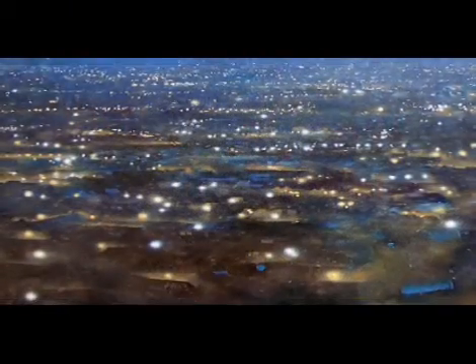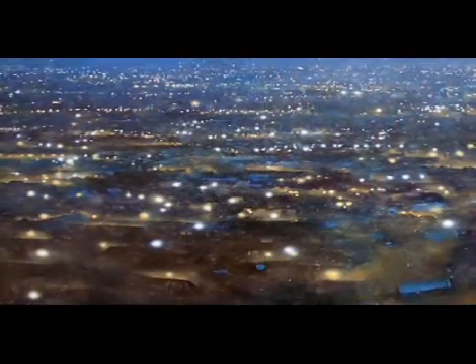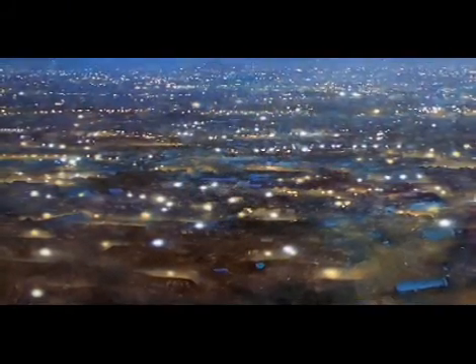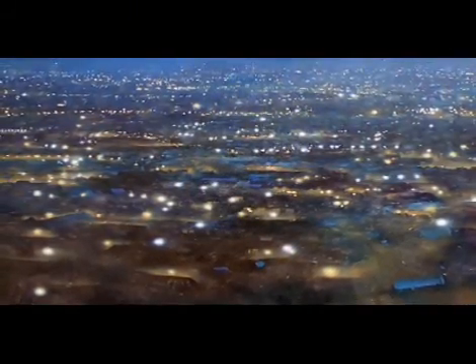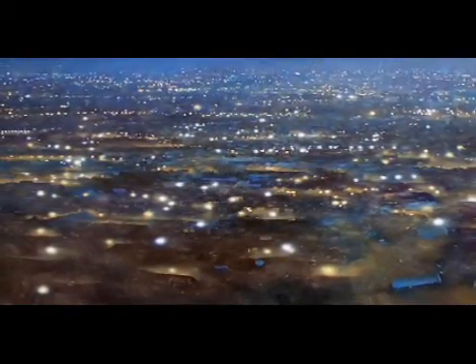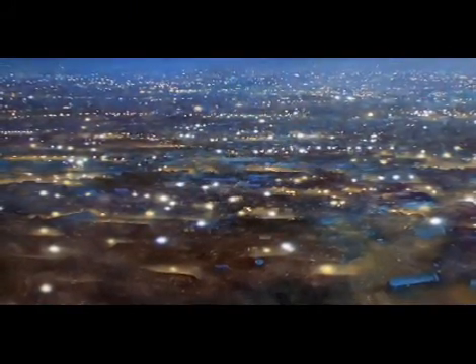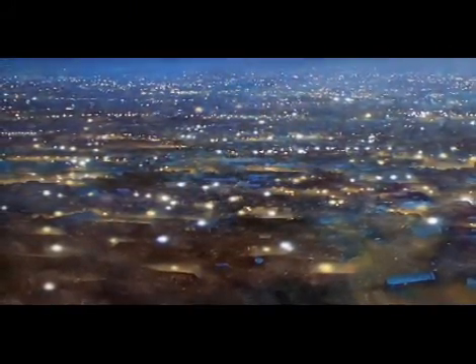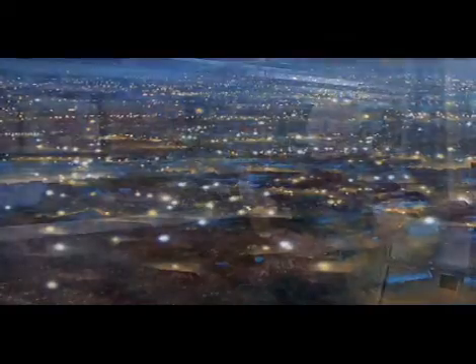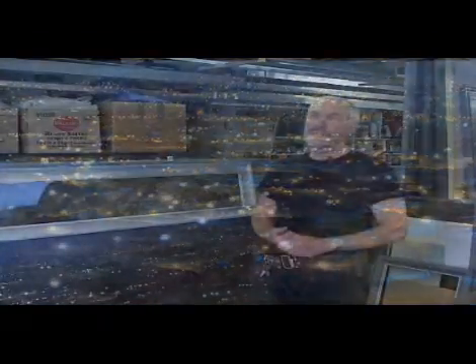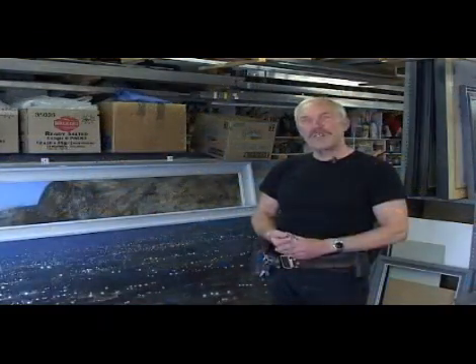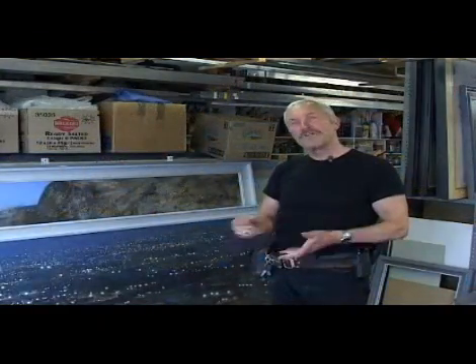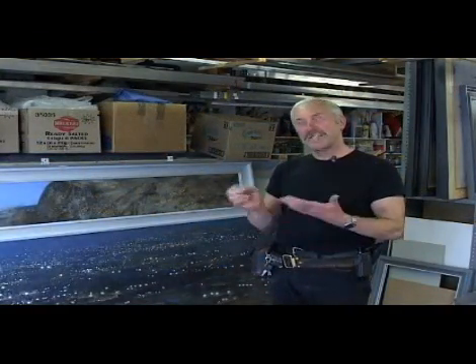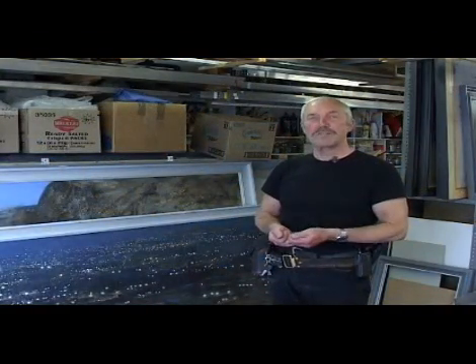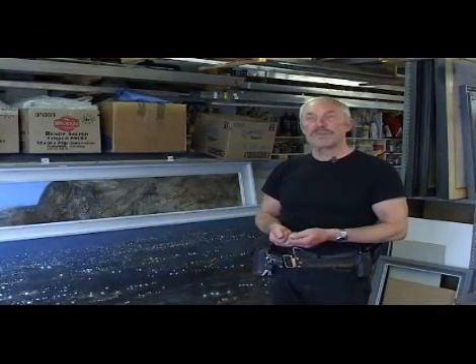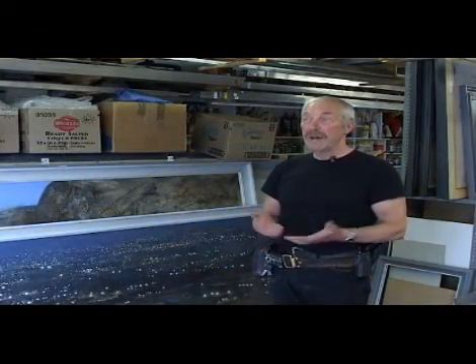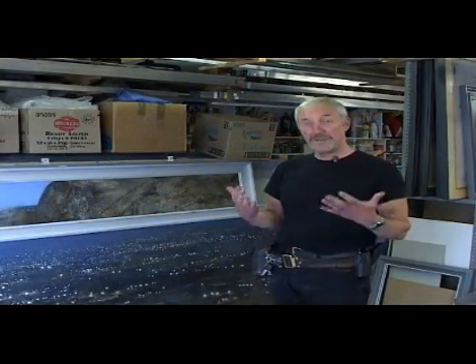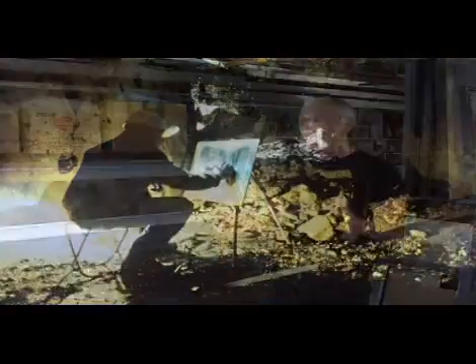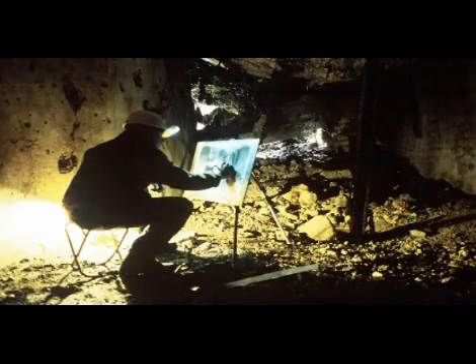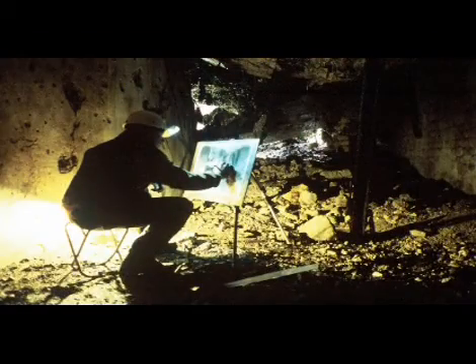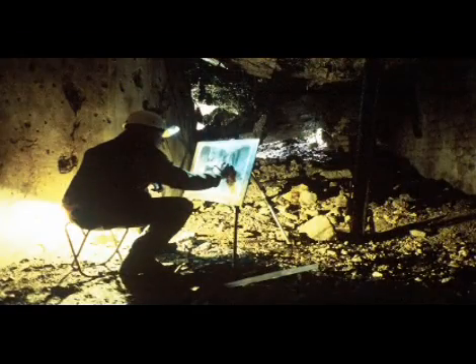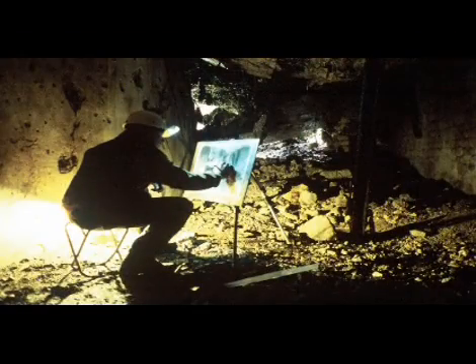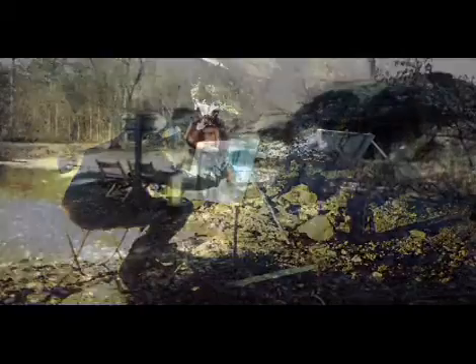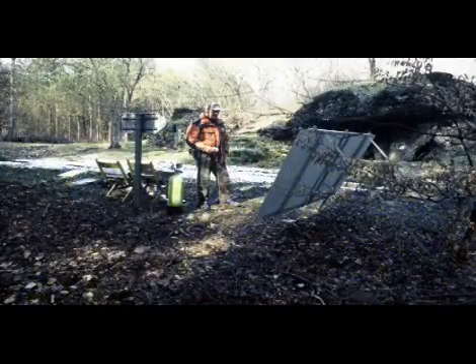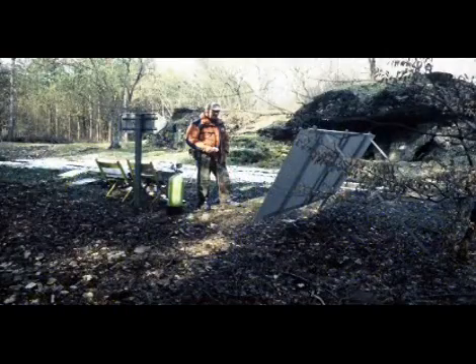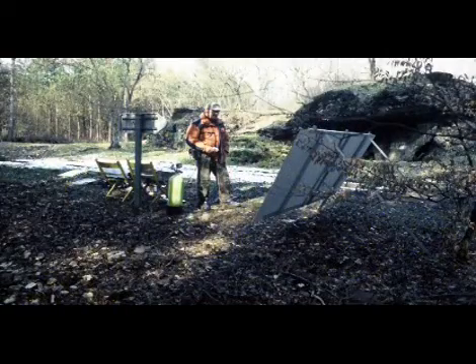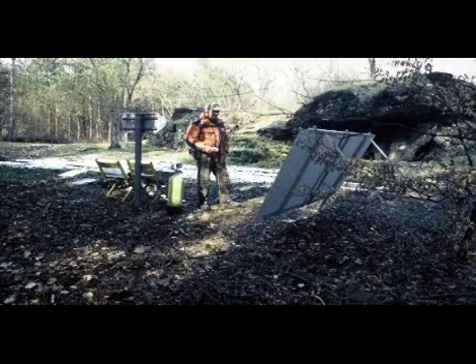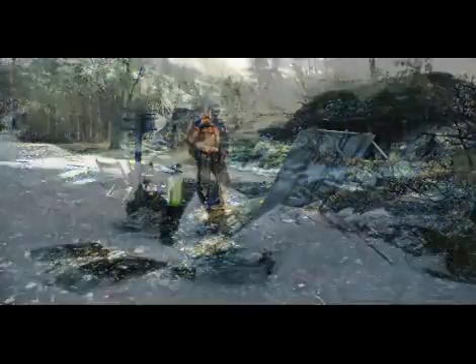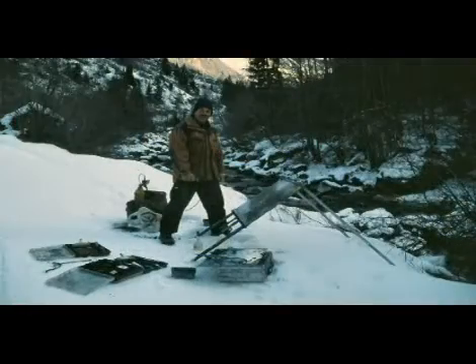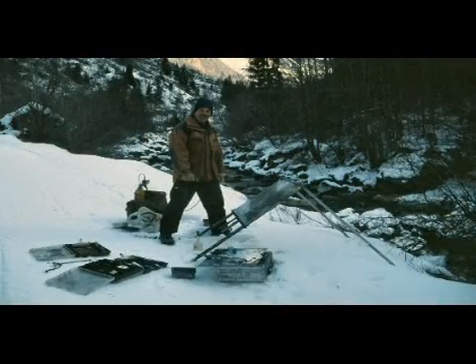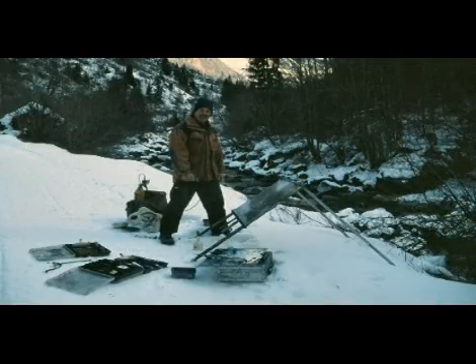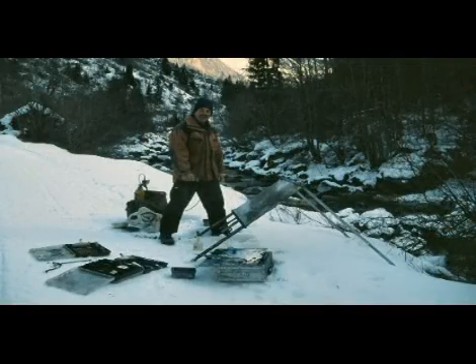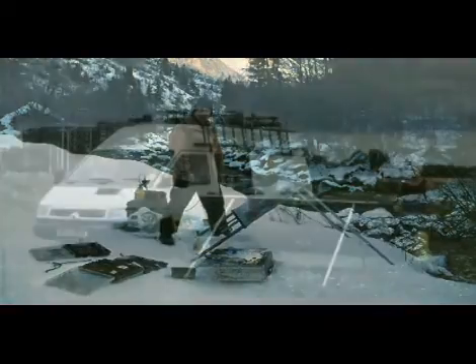I've always been fascinated by landscapes and when I was nine years old I had the idea of taking a sketchbook with me. I made my first drawing on the spot and it was just a fantastic experience, and that just inspired me — I went on doing that ever since.